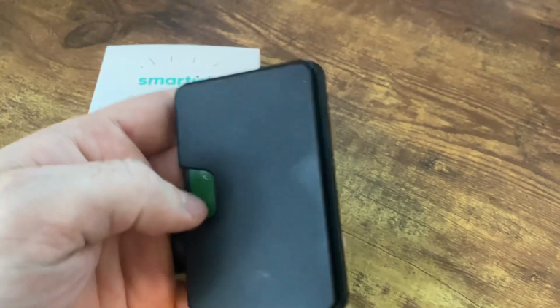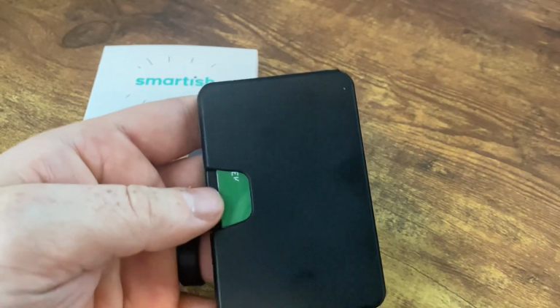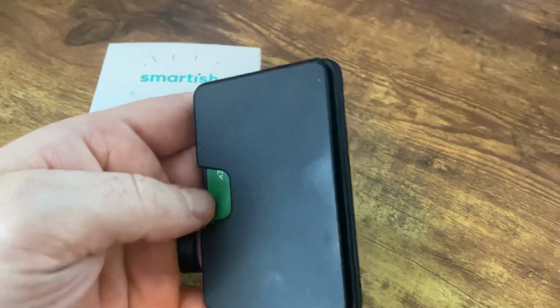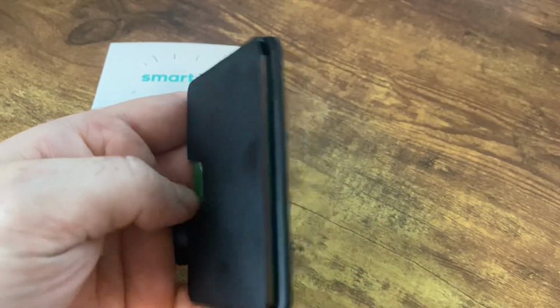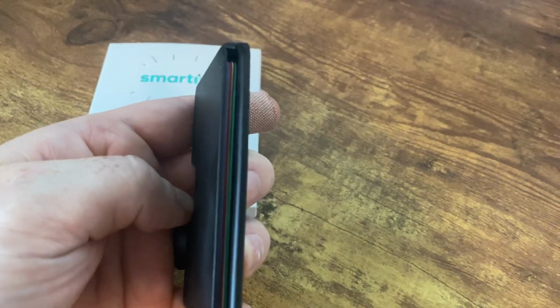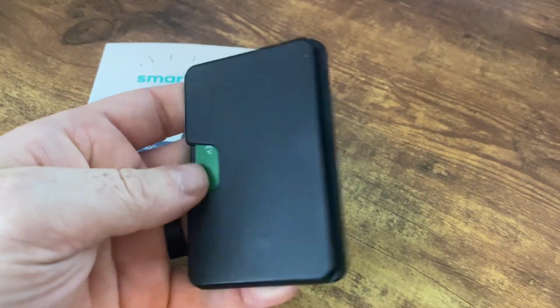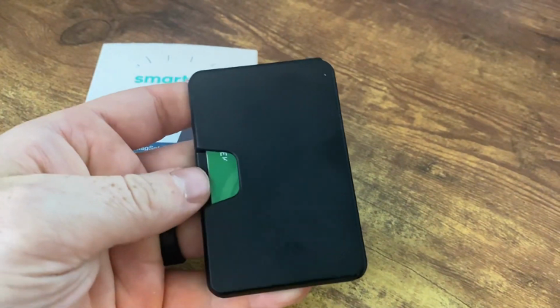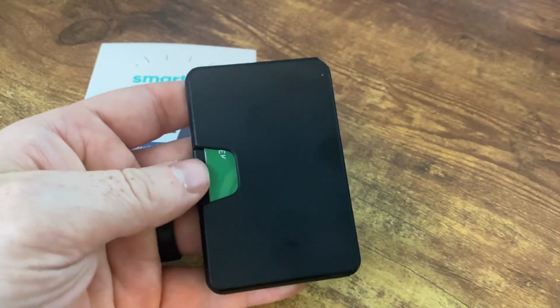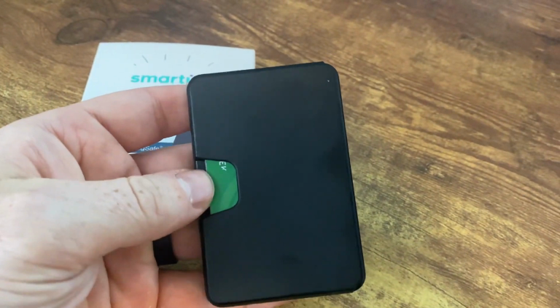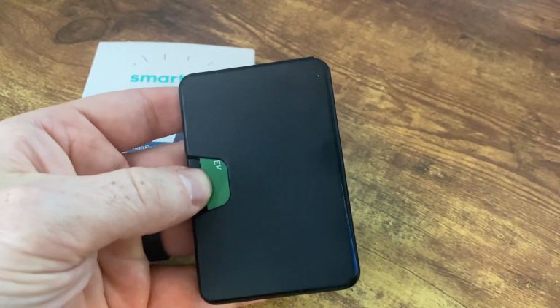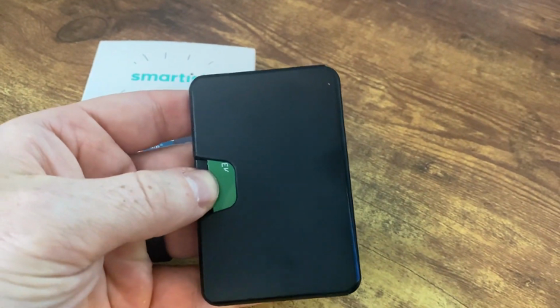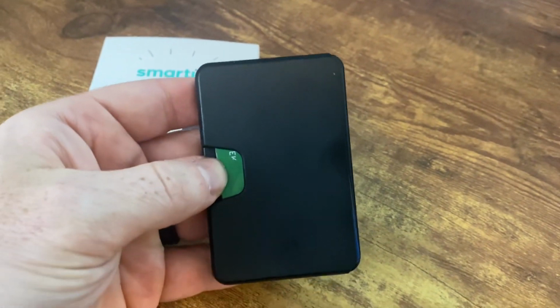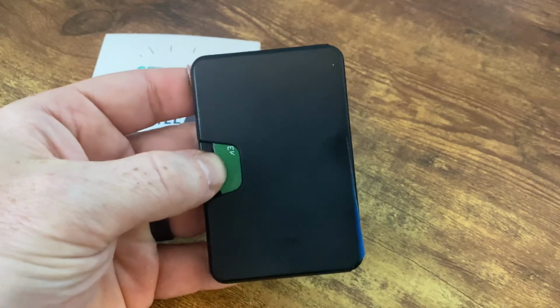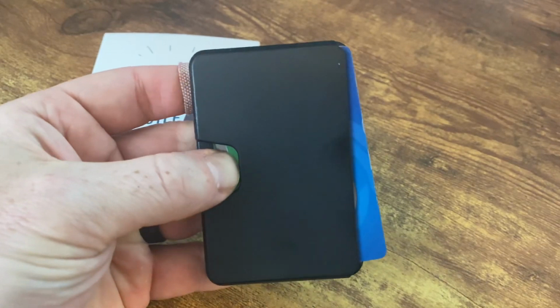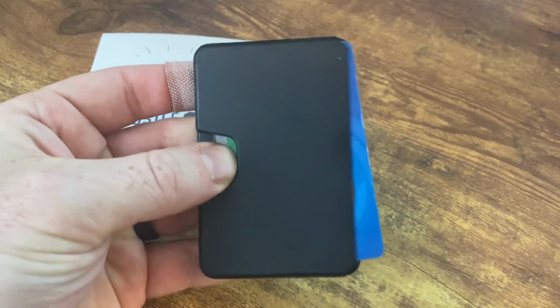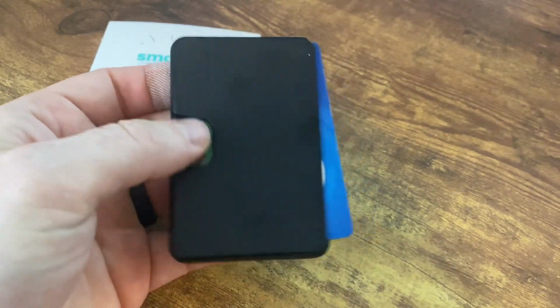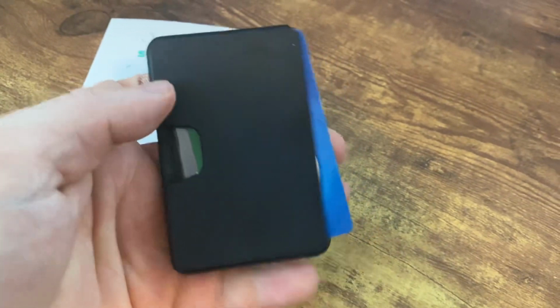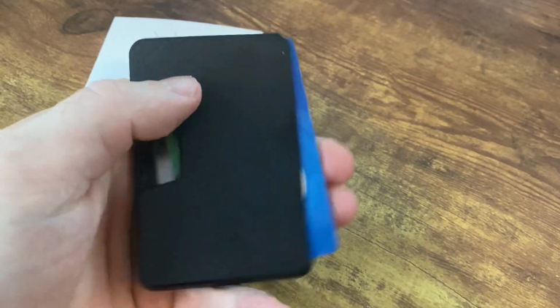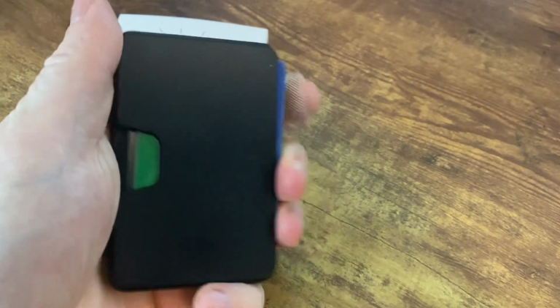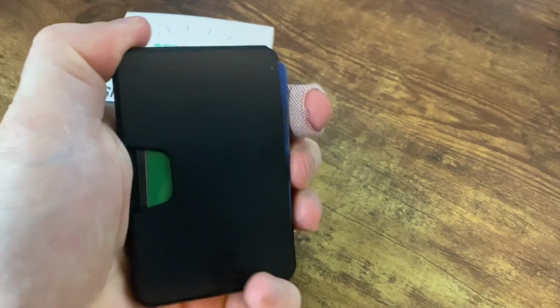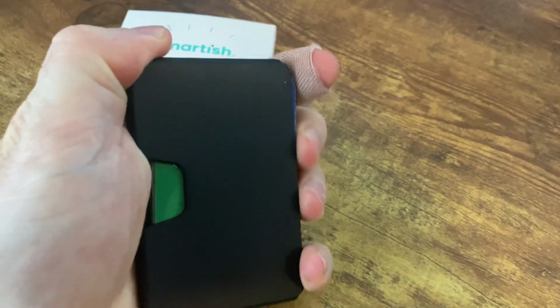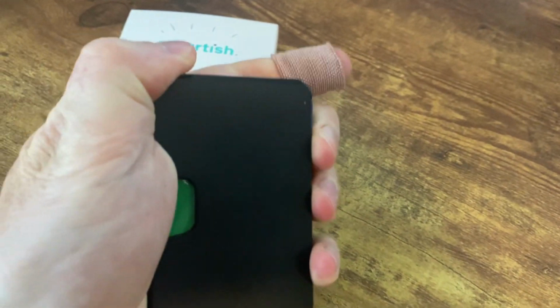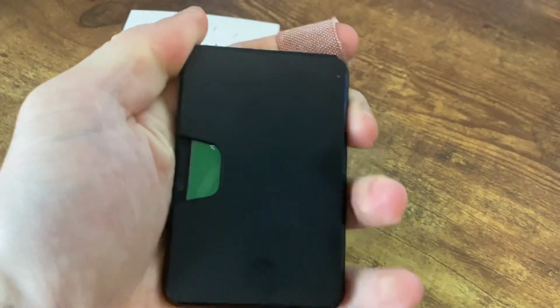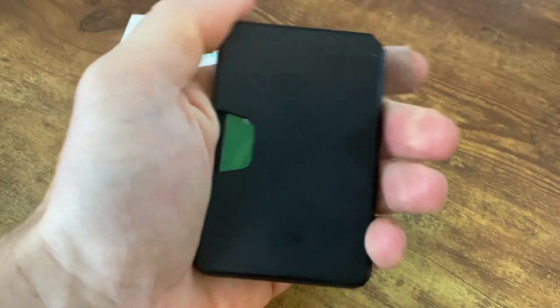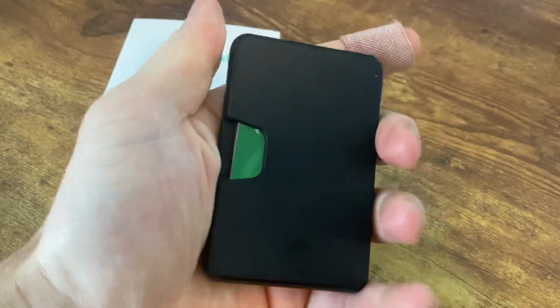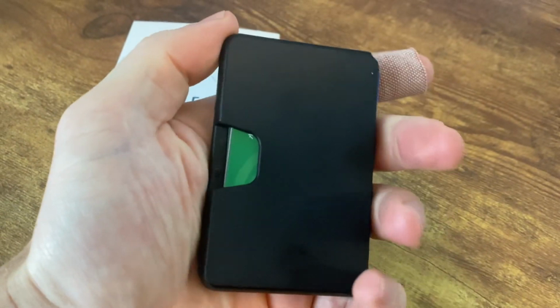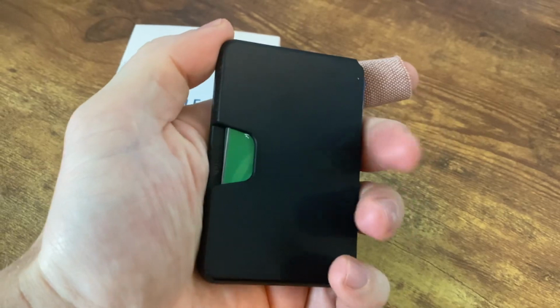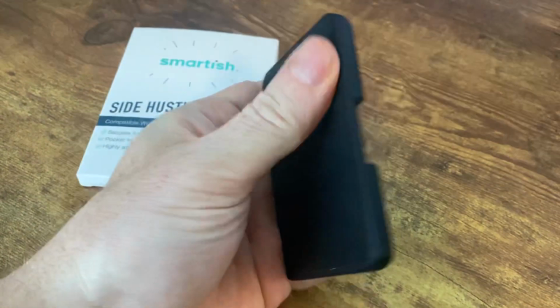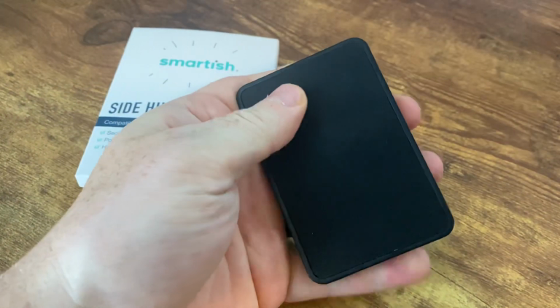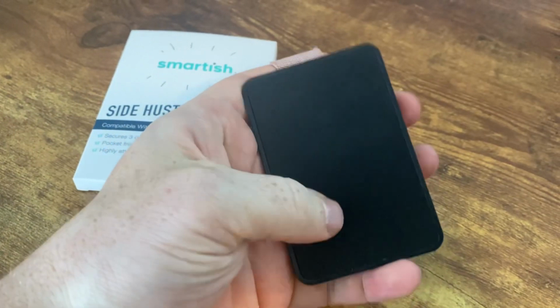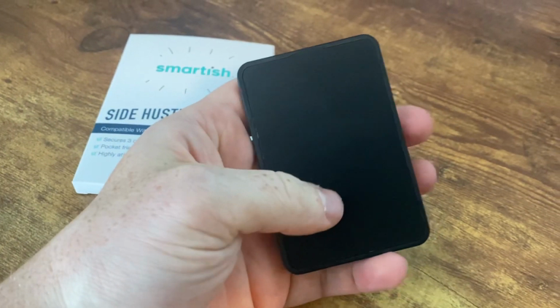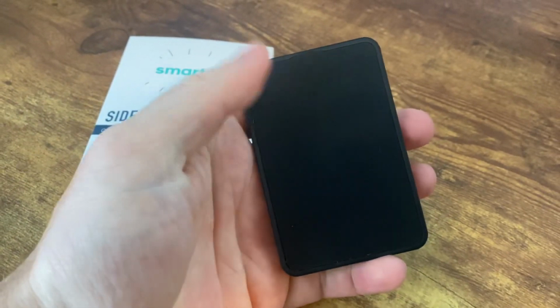This one has this side-loading action and it has a gap here — you can see I could do it with one hand. I could push these cards out no problem.